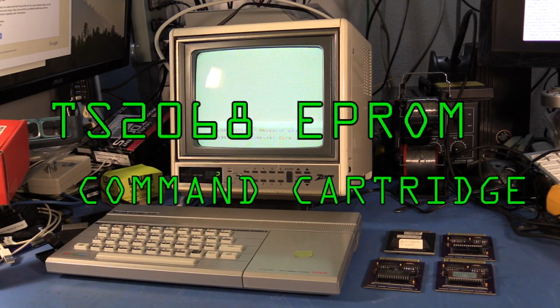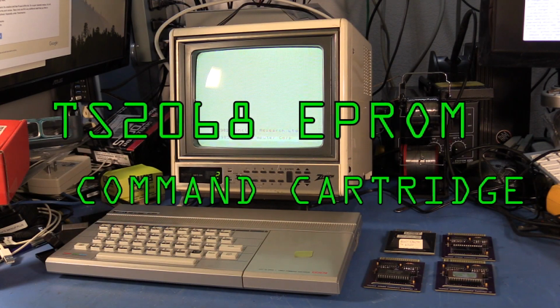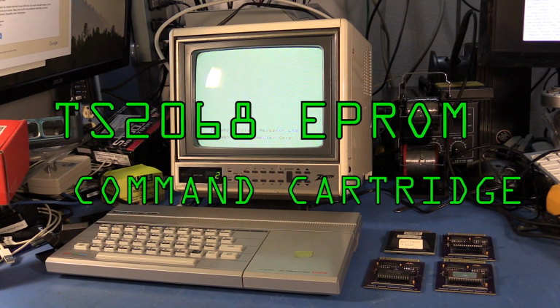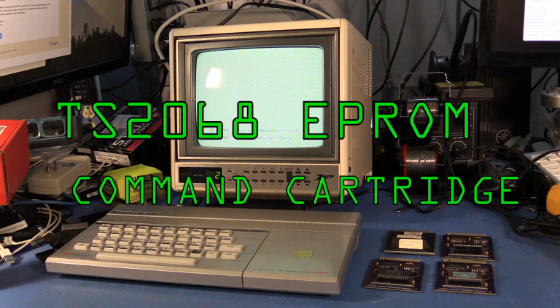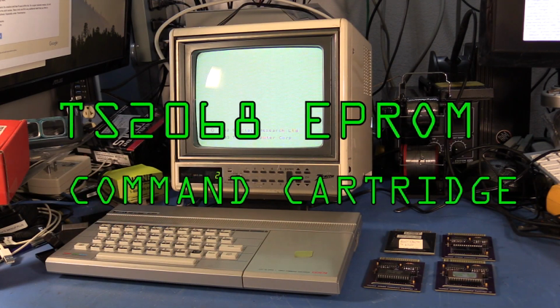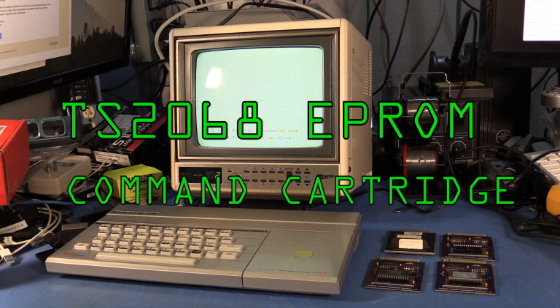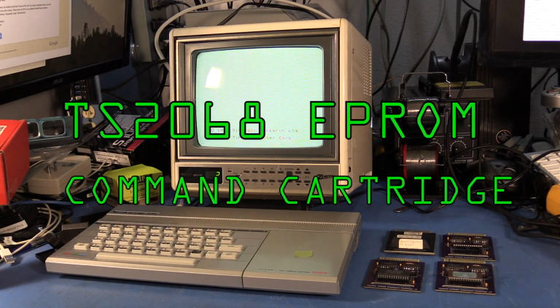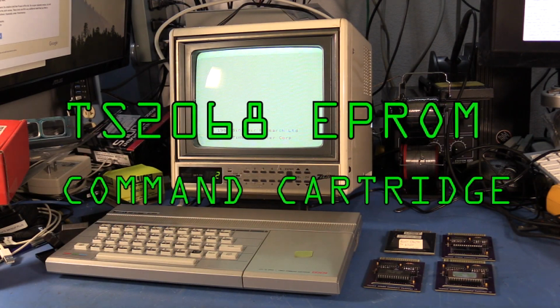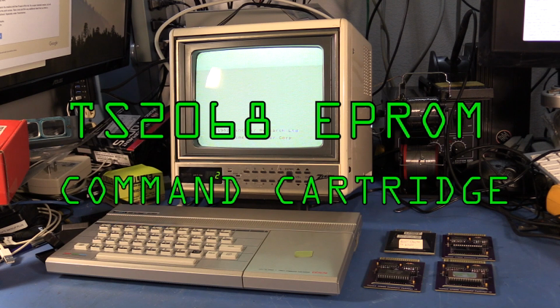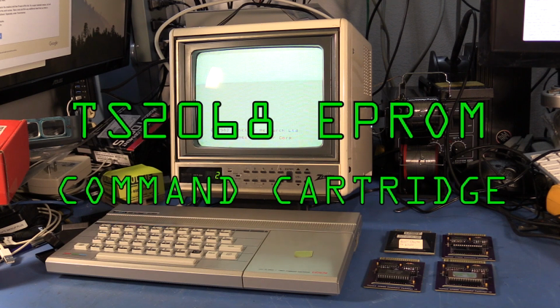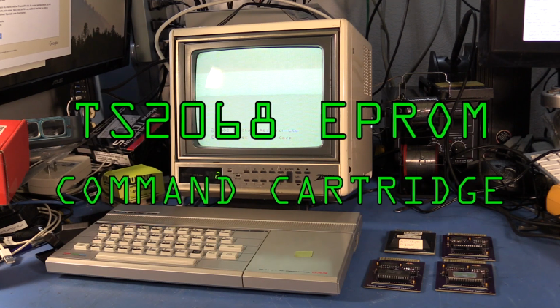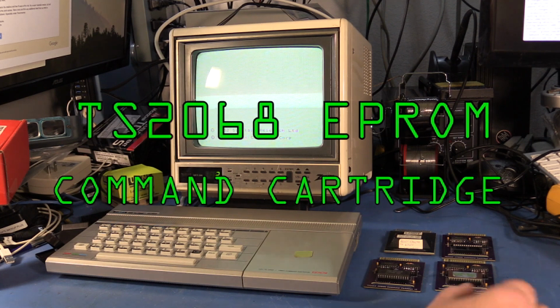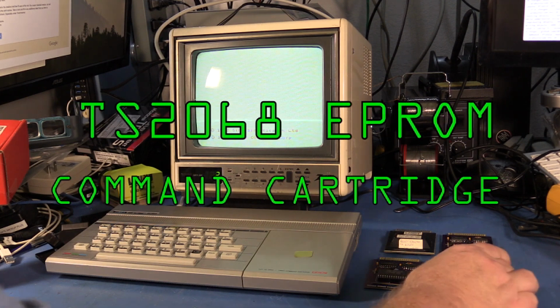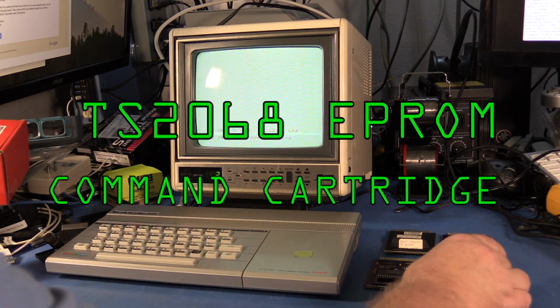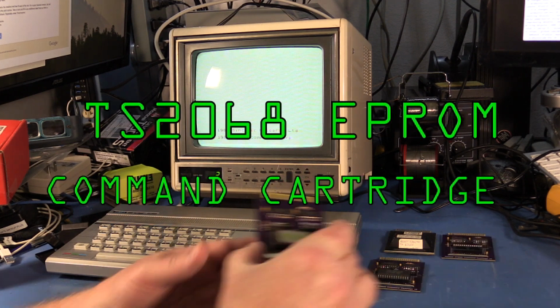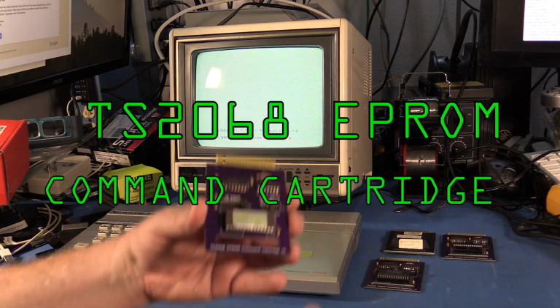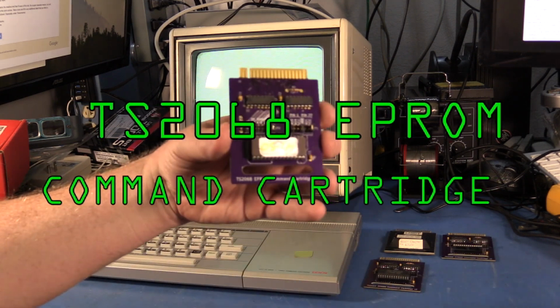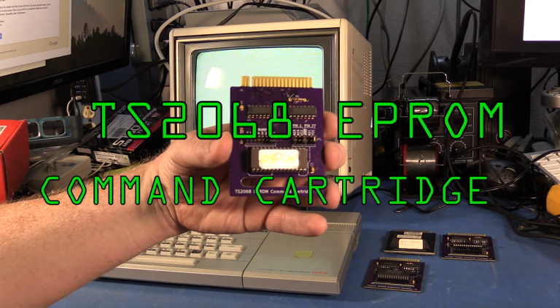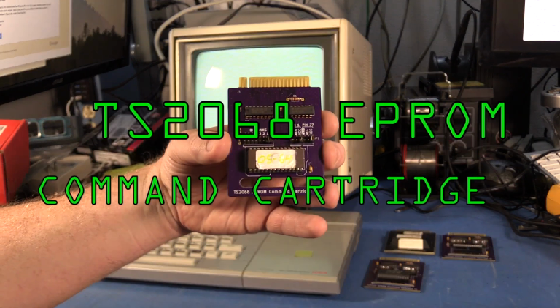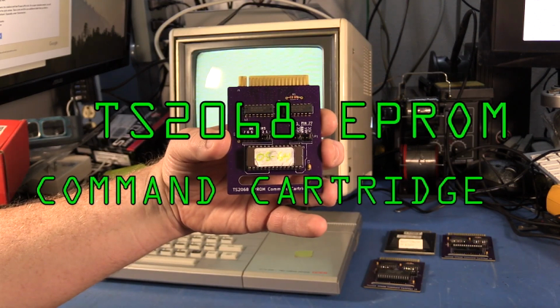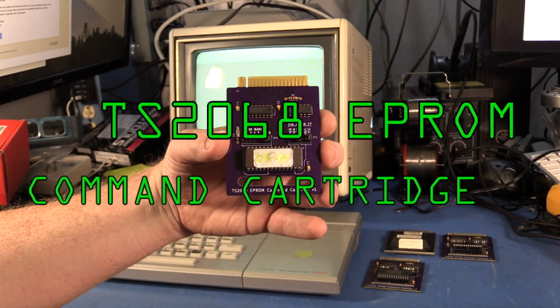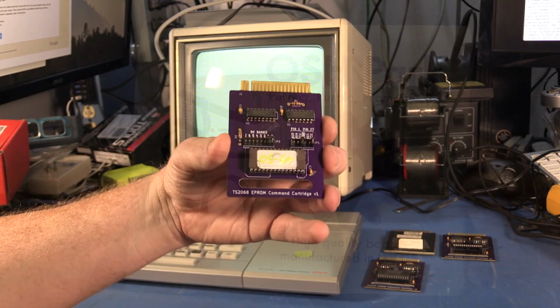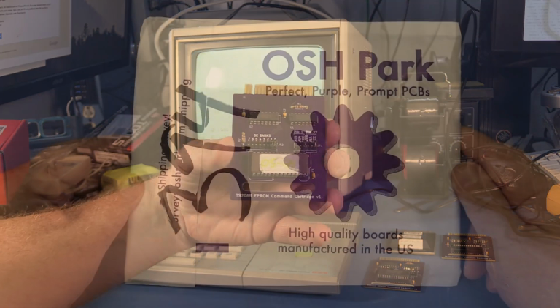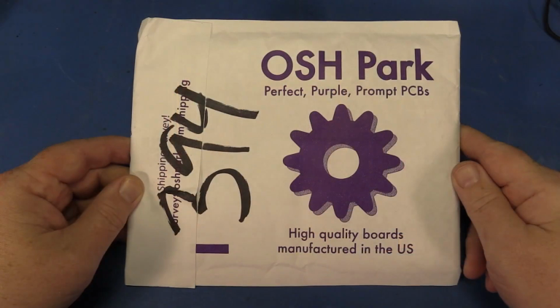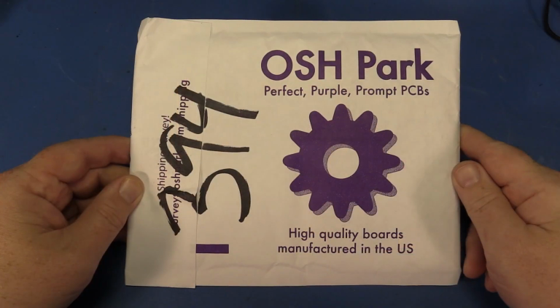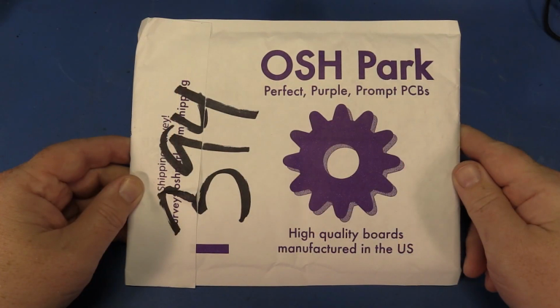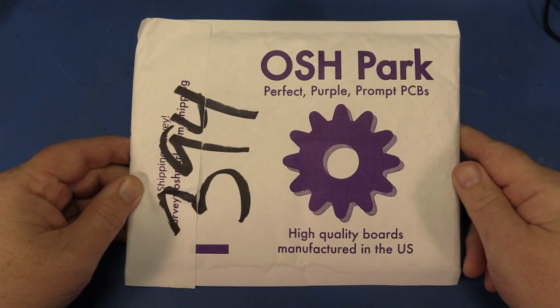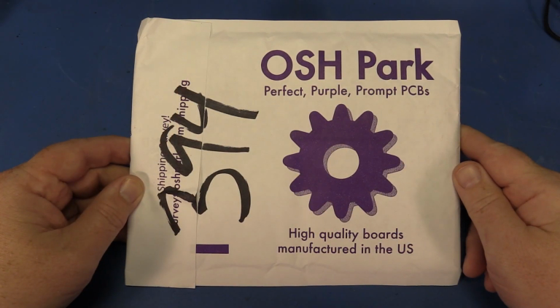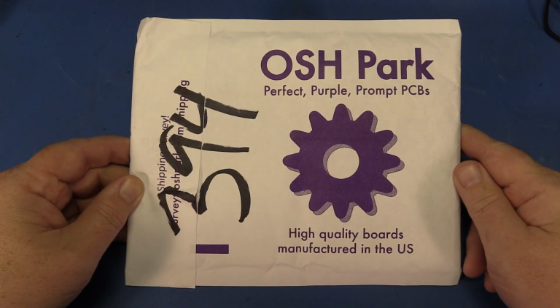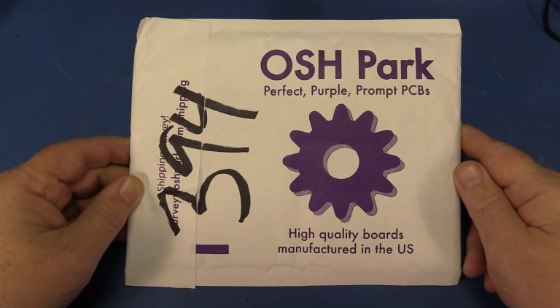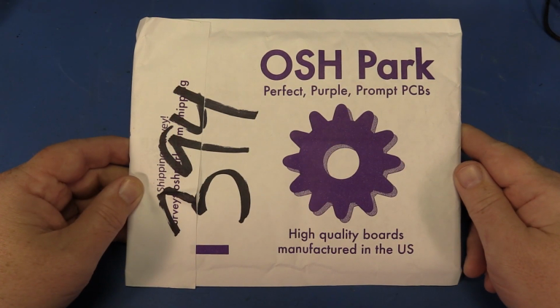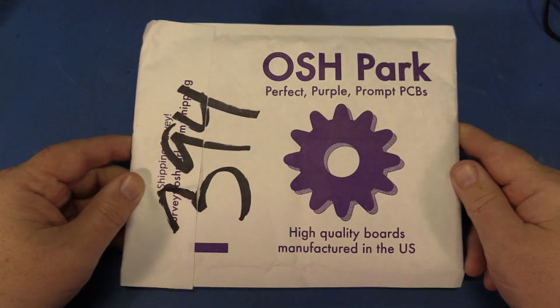This video is a follow-up on my previous Timex Sinclair 2068 video. As I promised, I've designed an EEPROM-based command cartridge card. I just got the Bear TS-2068 cards from Oshpark. Let's take a look at them.